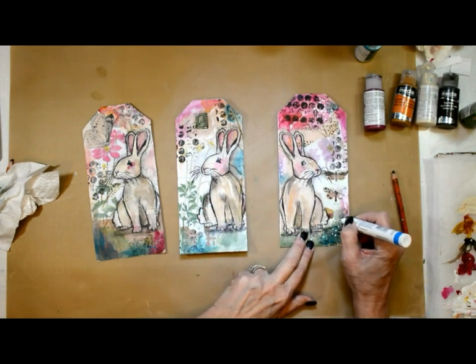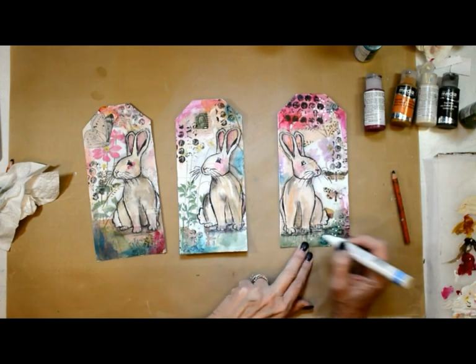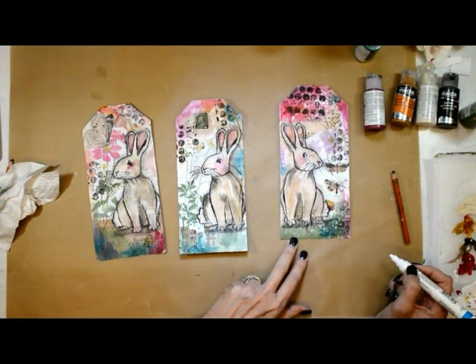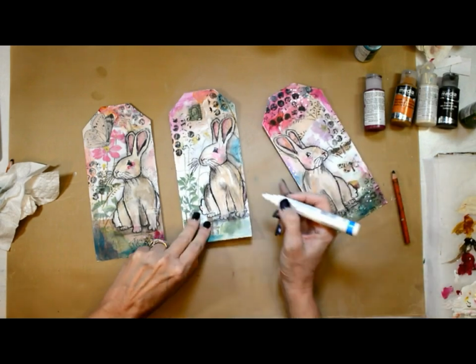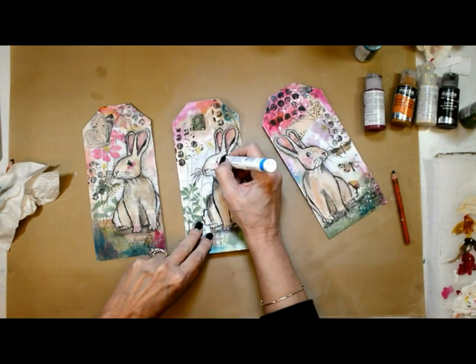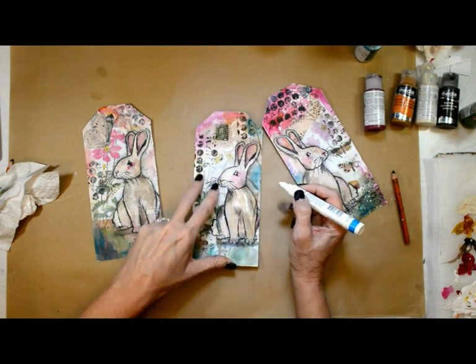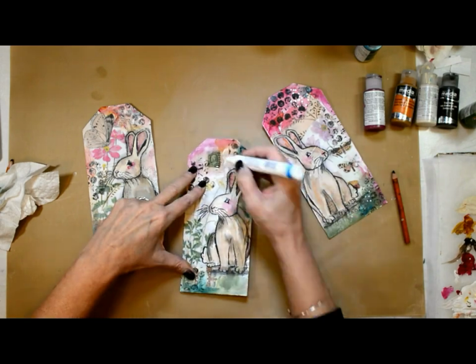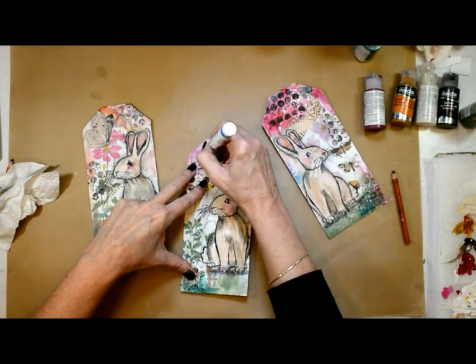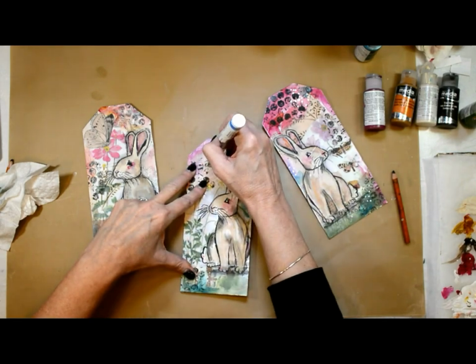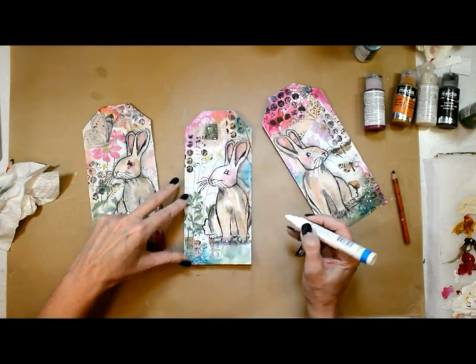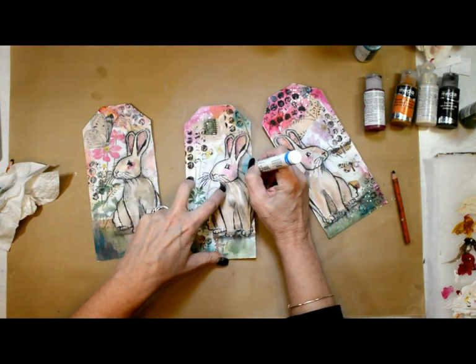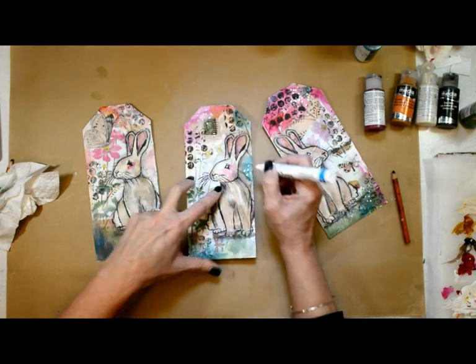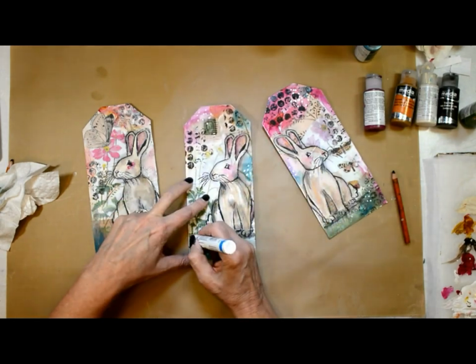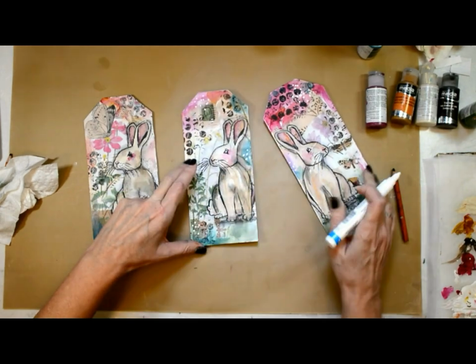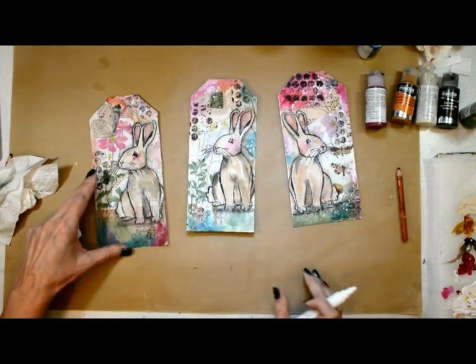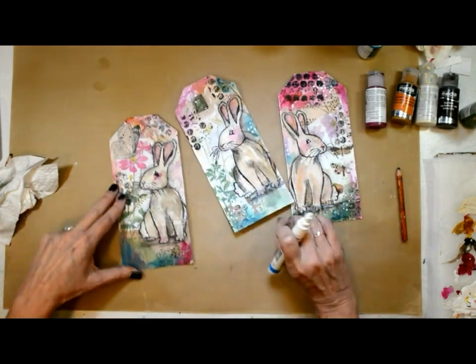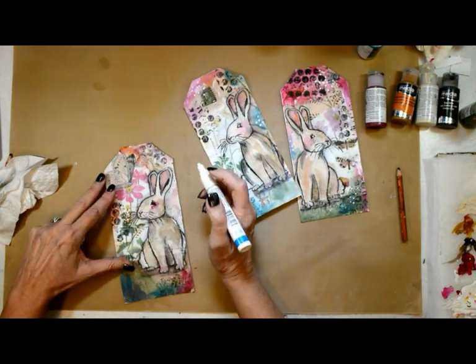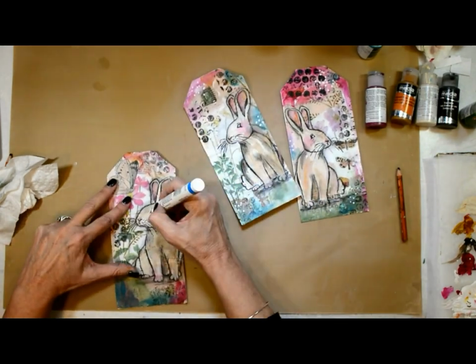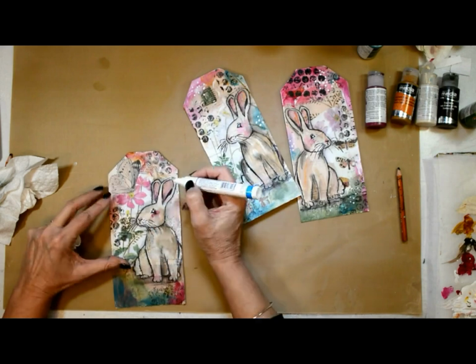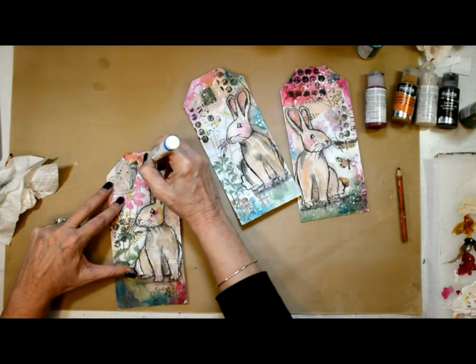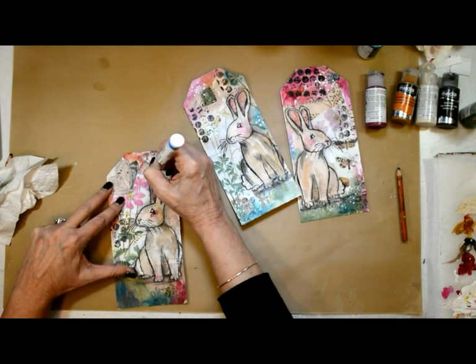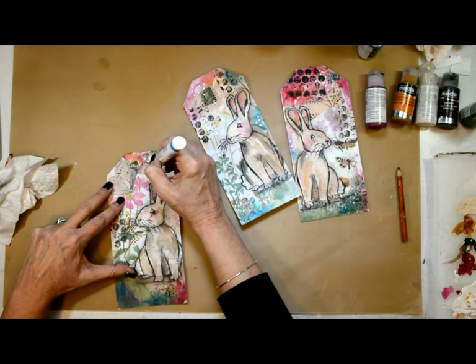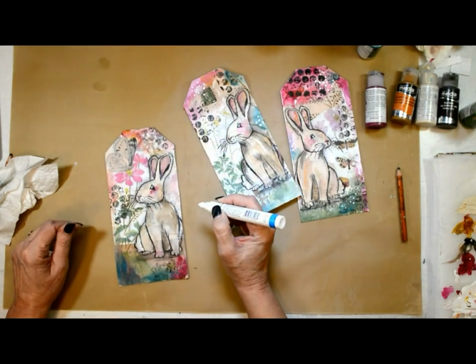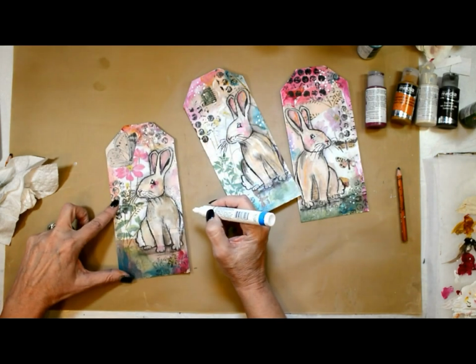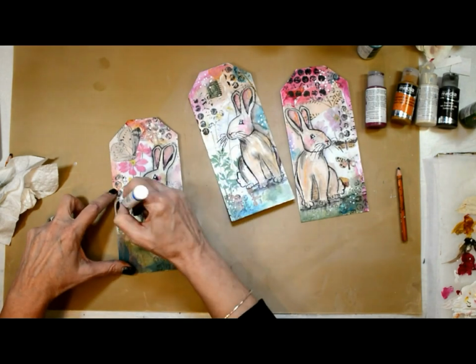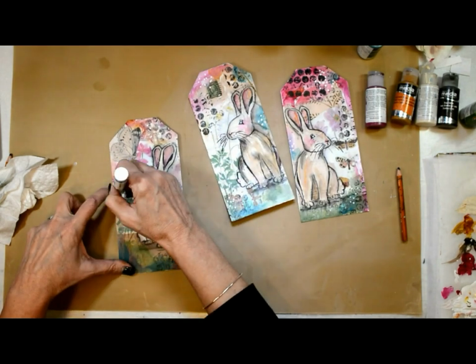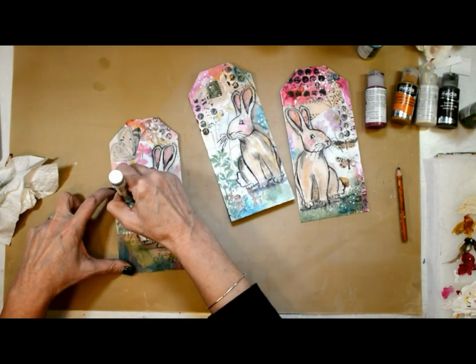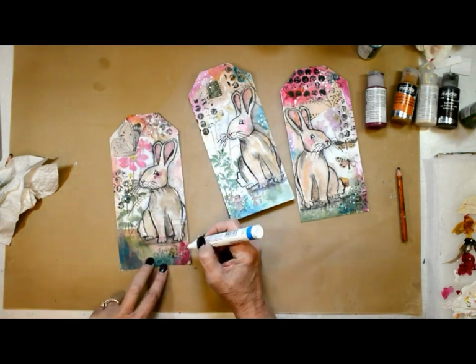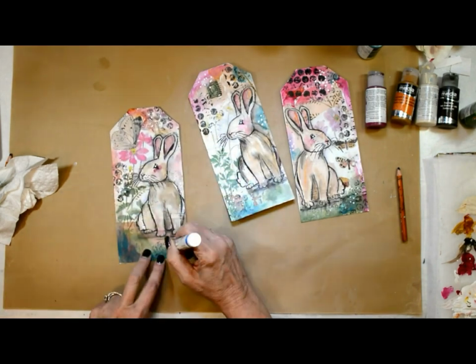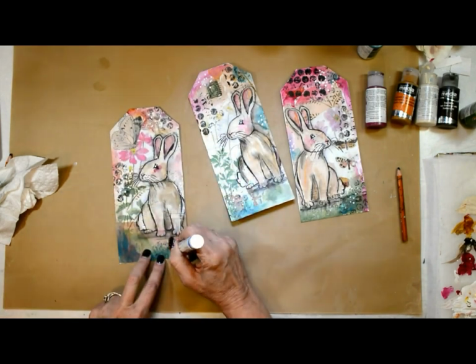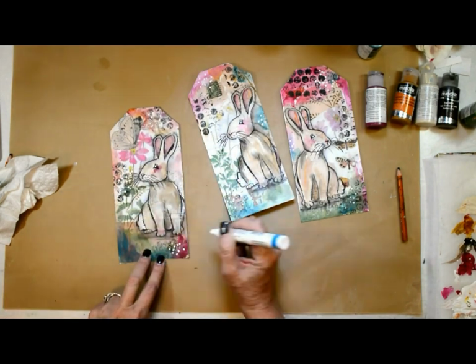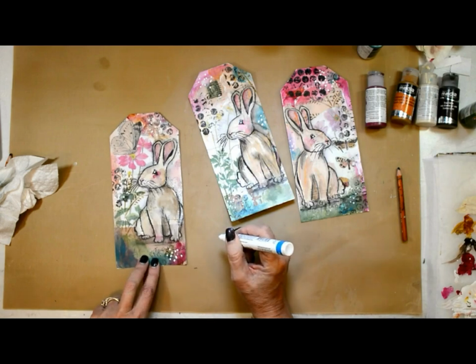I'm using a Sharpie marker now to add some white dots. I want to bring some of that white back in for a pop of color, plus a little white to the eye to make it come alive.